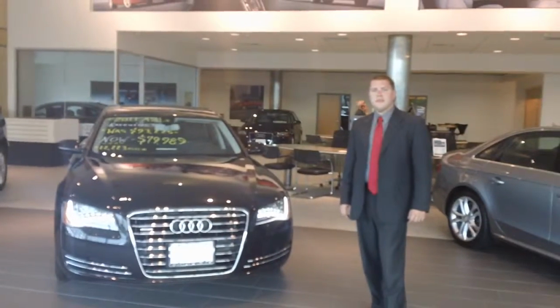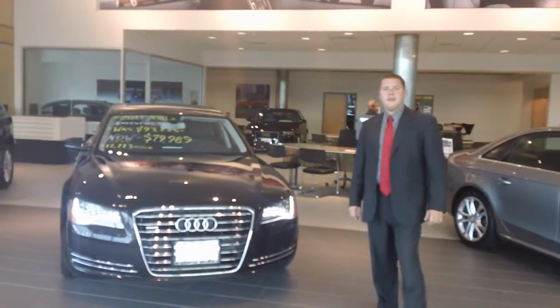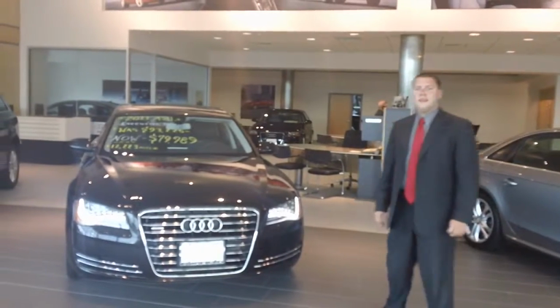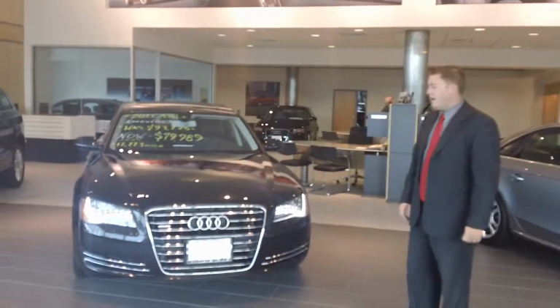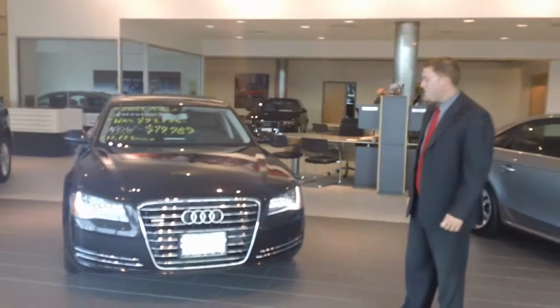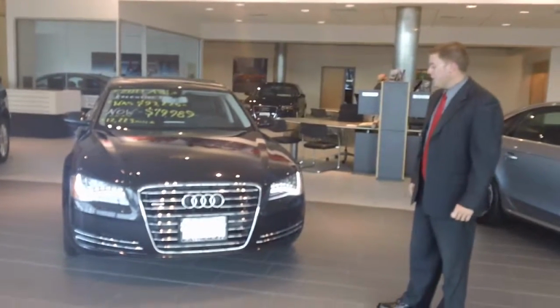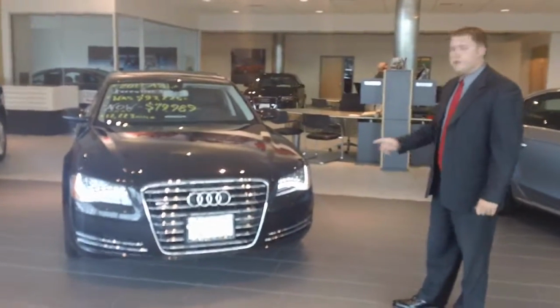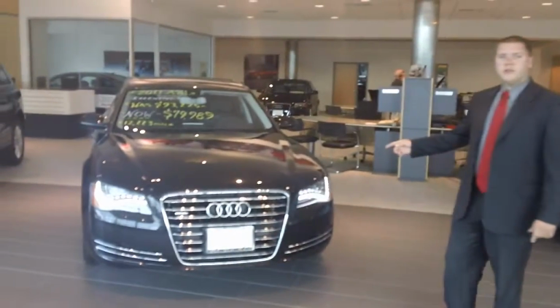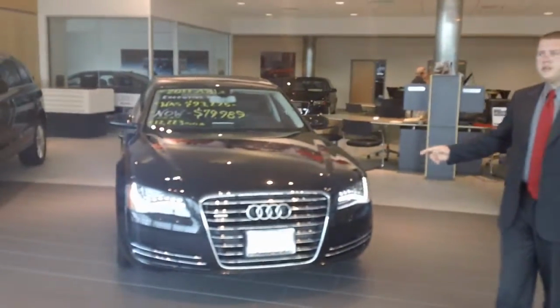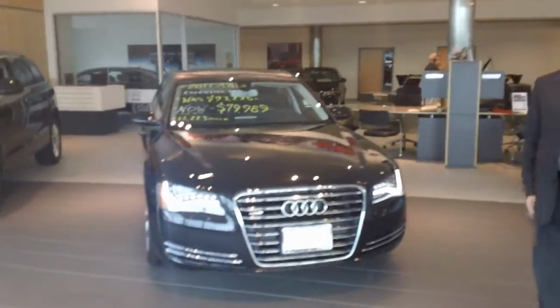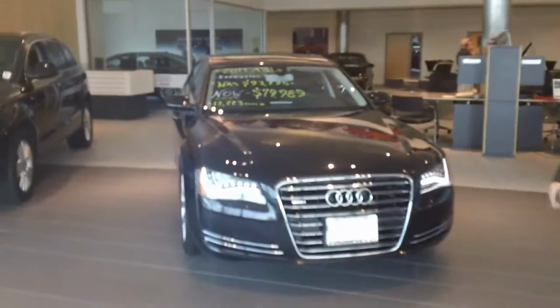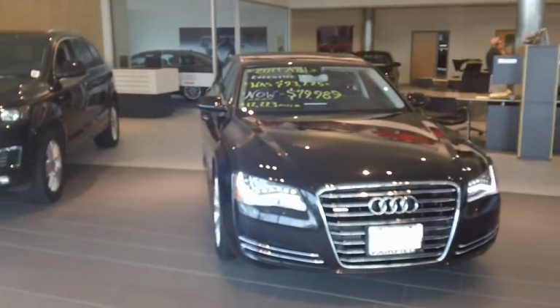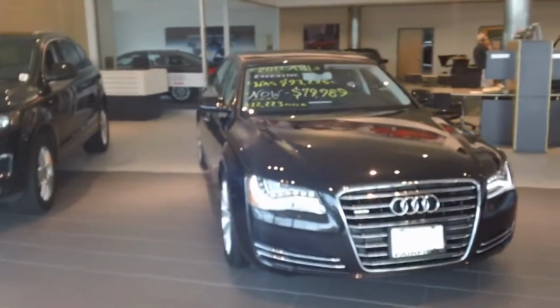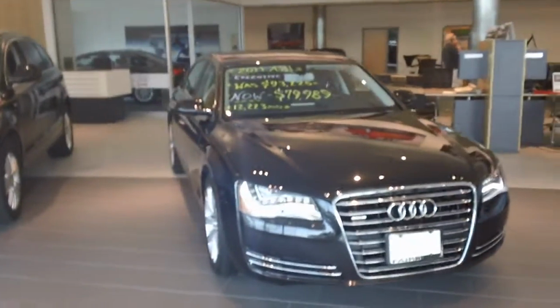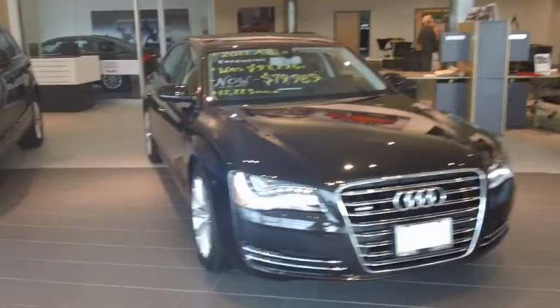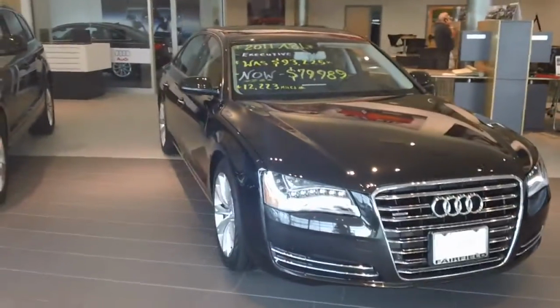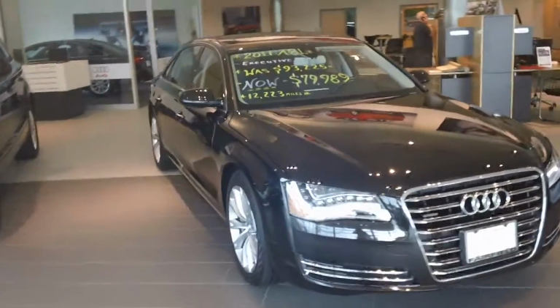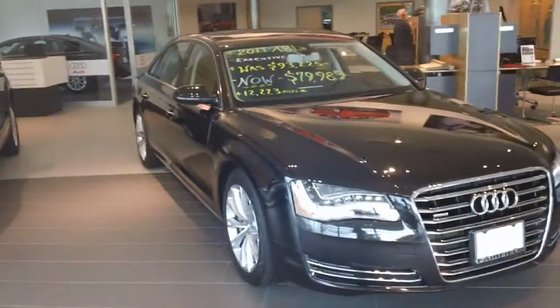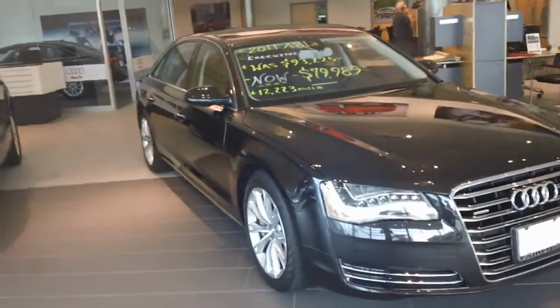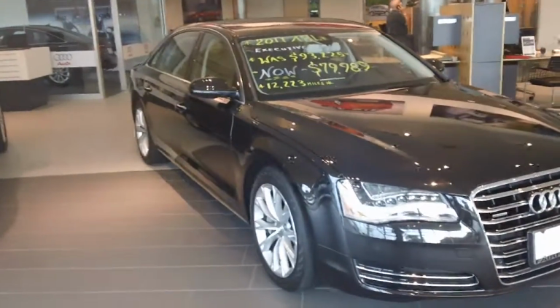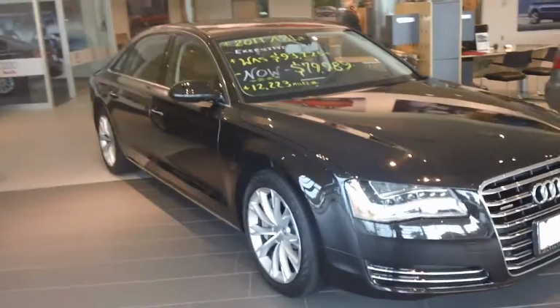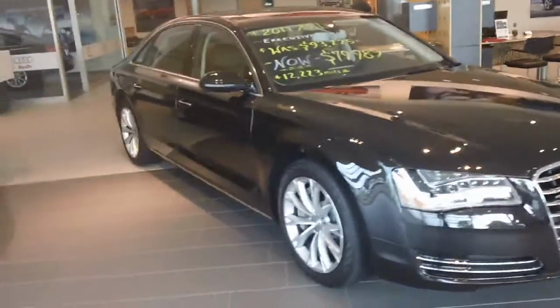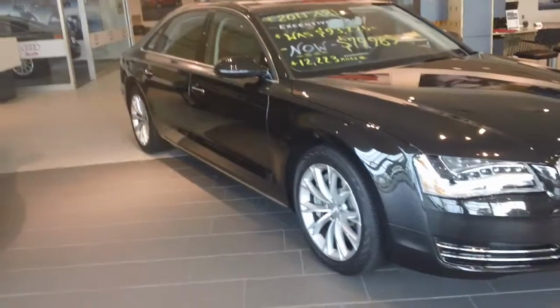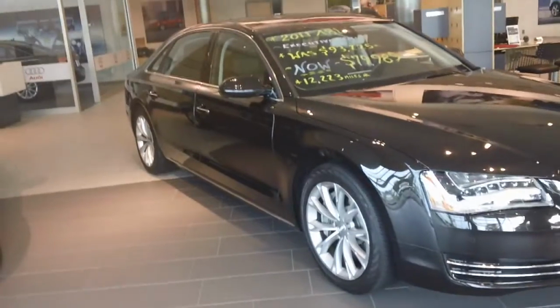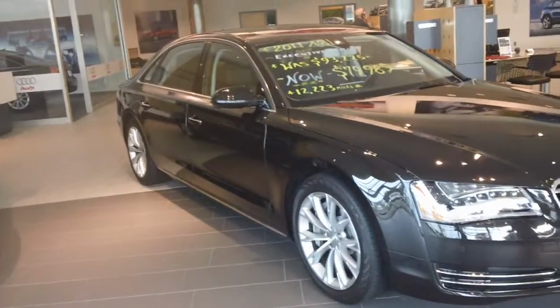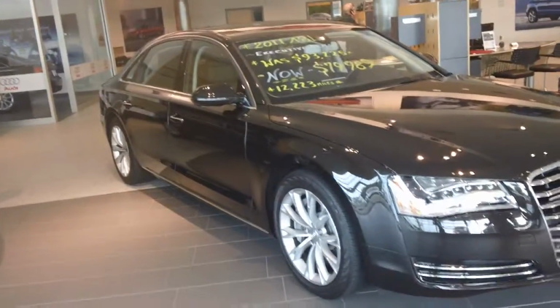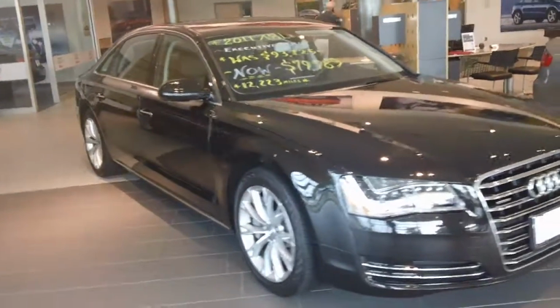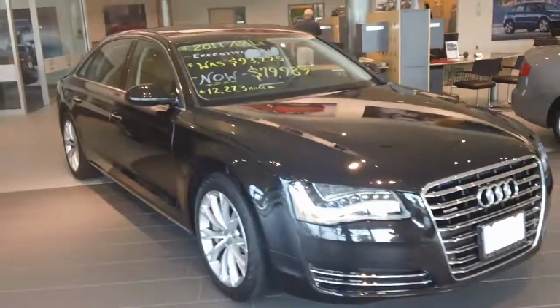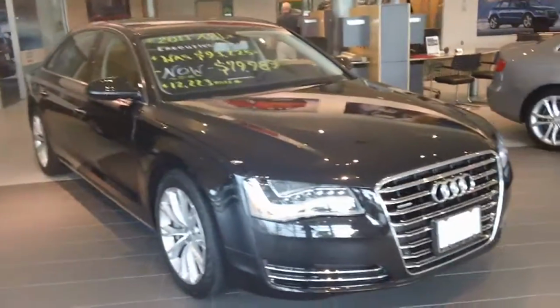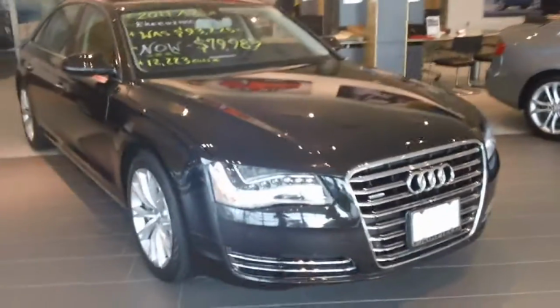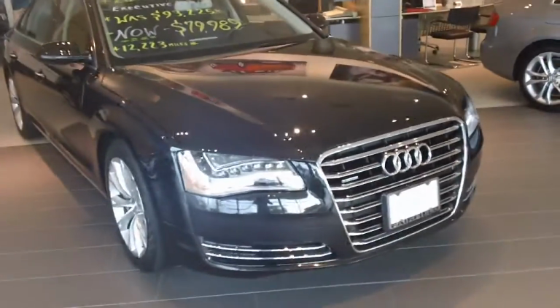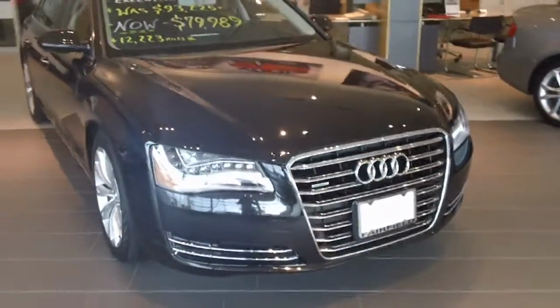Hey Todd, it's Ken. Just wanted to shoot you the video — I was going to send you some pictures but figured a video would do much better. This is the Havana Black that I was telling you about. You can't really see it too much in the showroom, but it's got a really cool pearl effect to it.